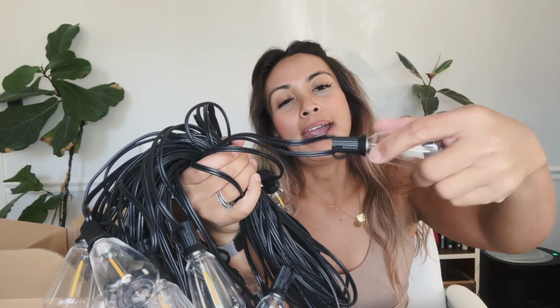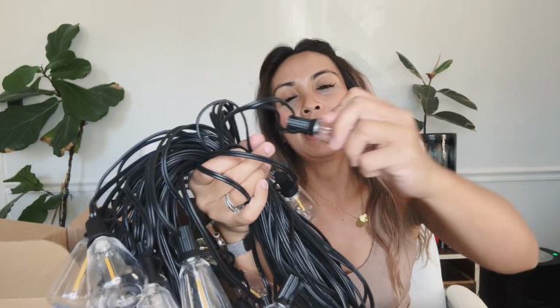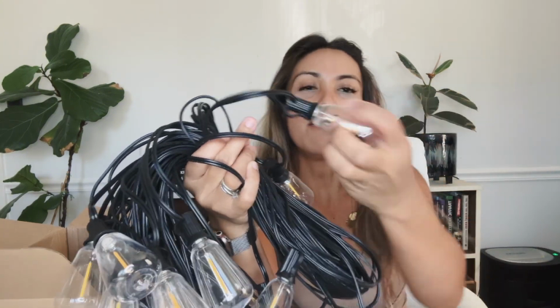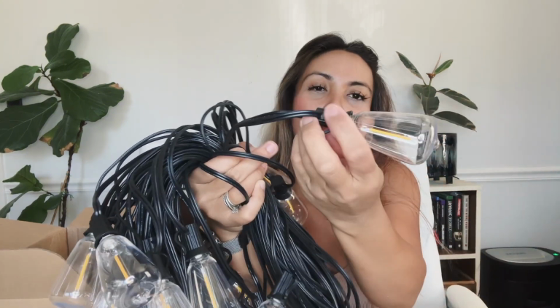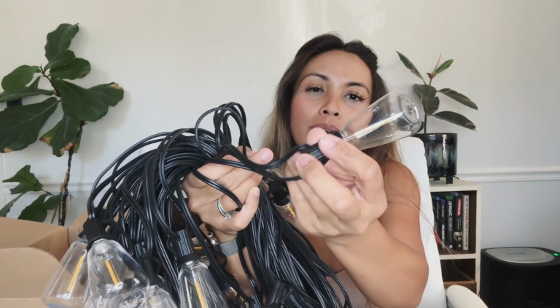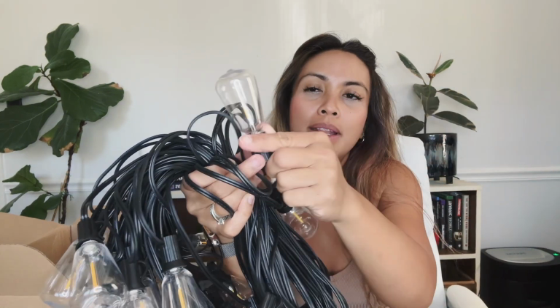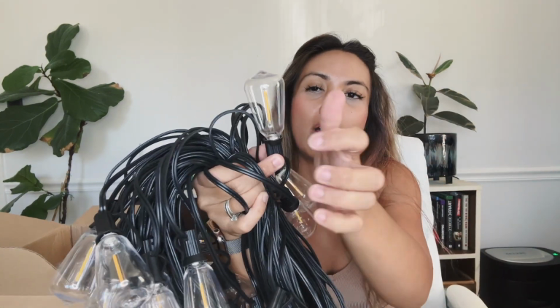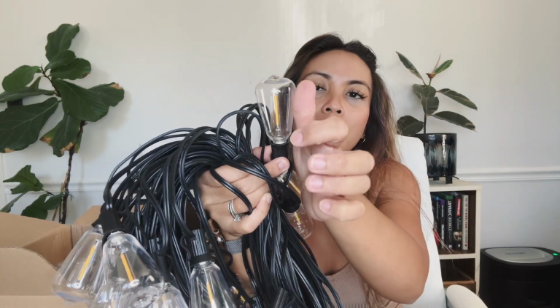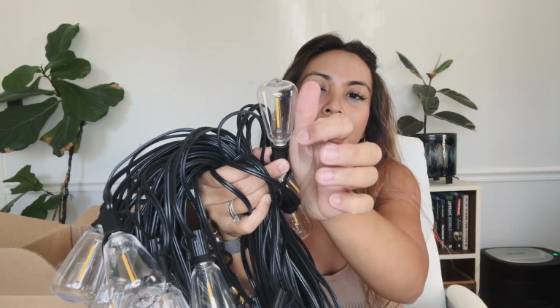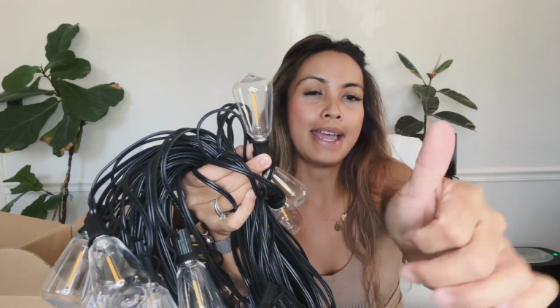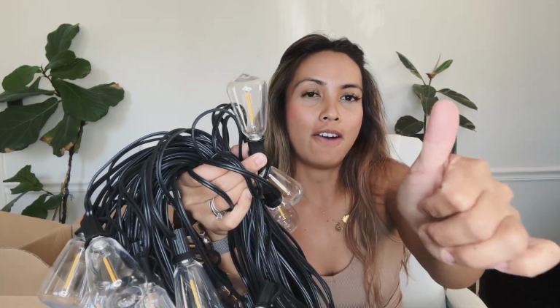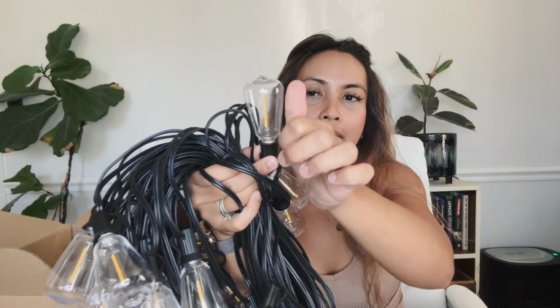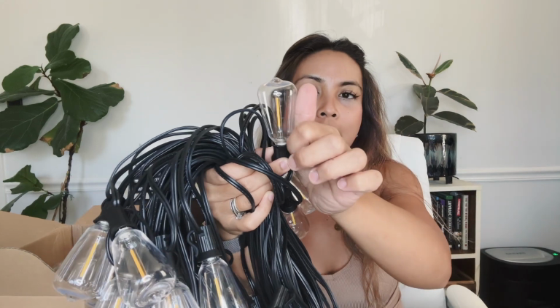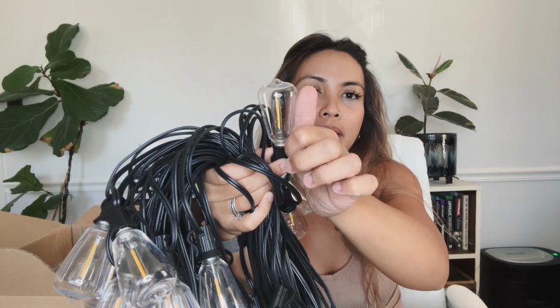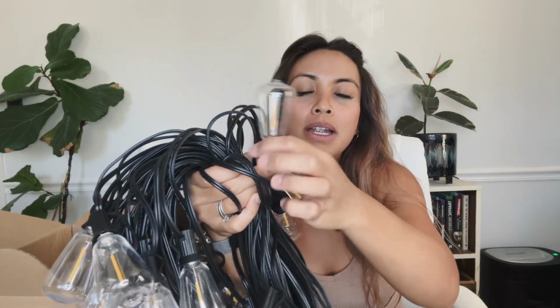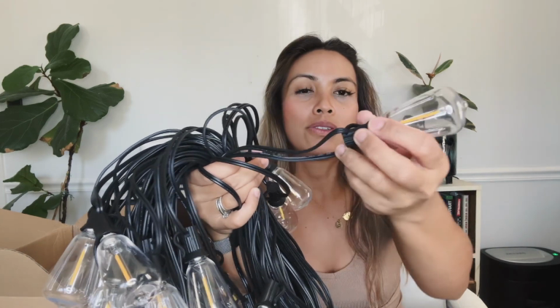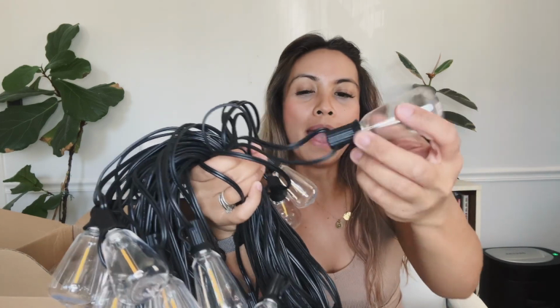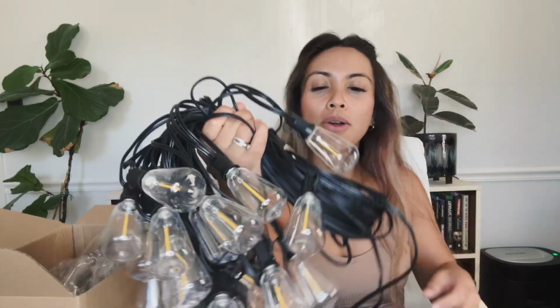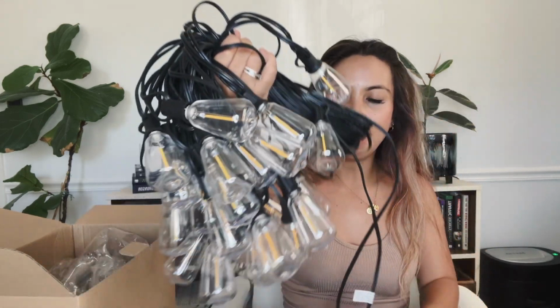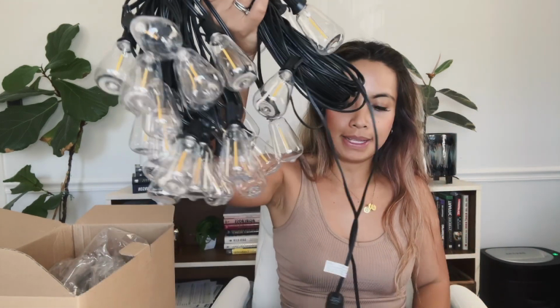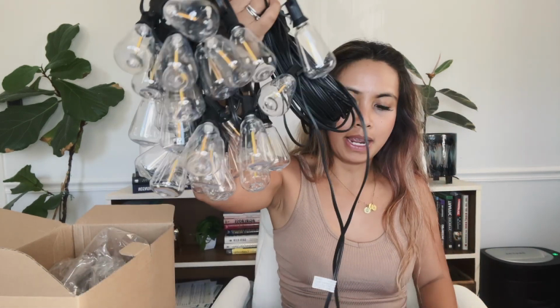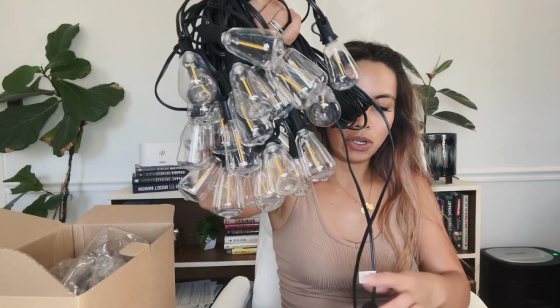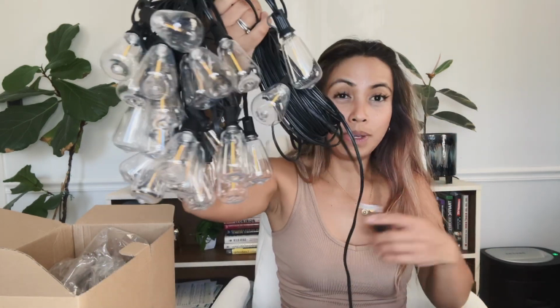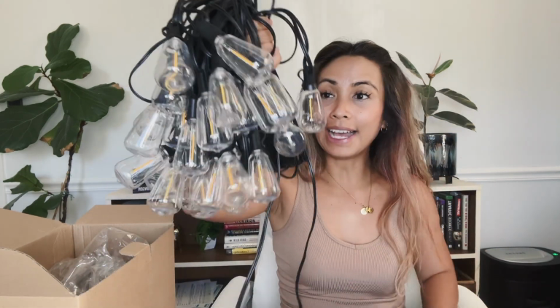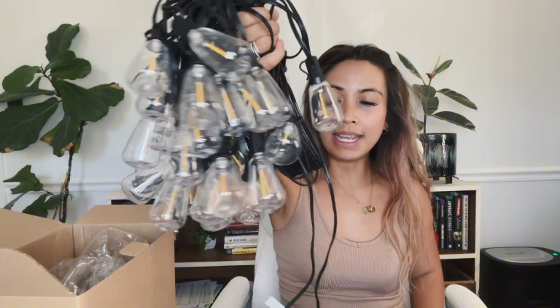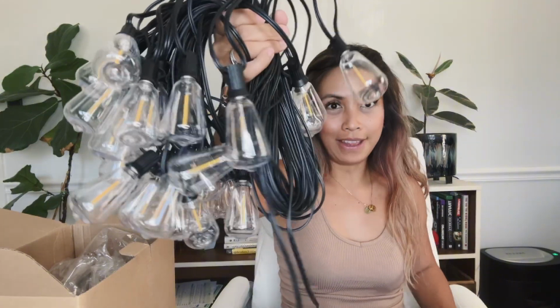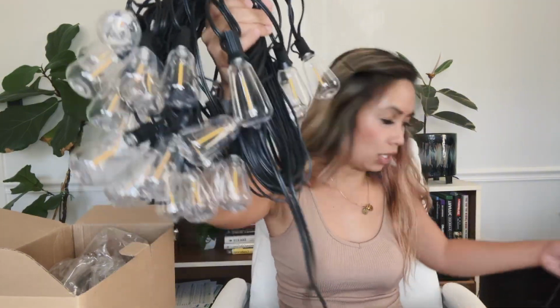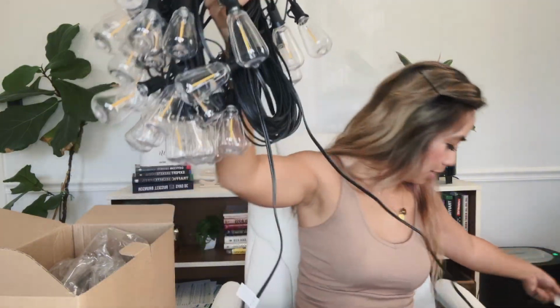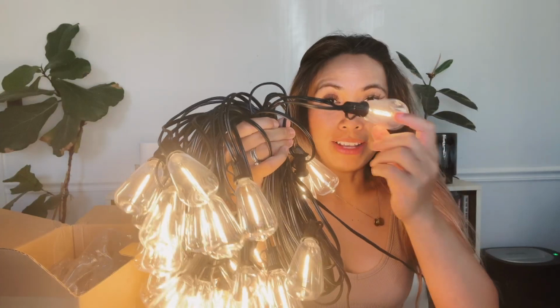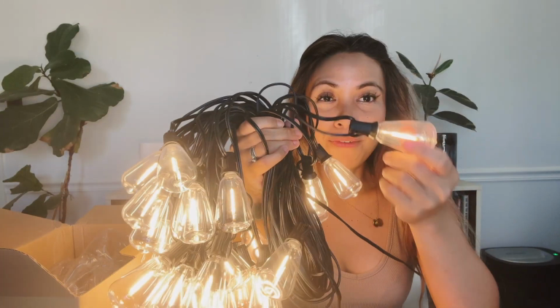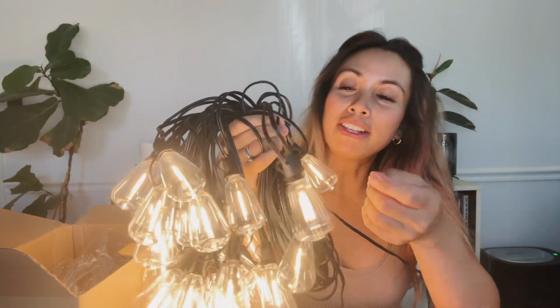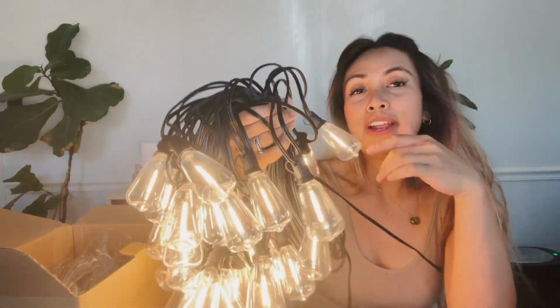And the lights are very cute. They are like the size of my thumb here. So I'm going to go ahead and plug this in and show you exactly how the lights look. So we have this plugged in right now.